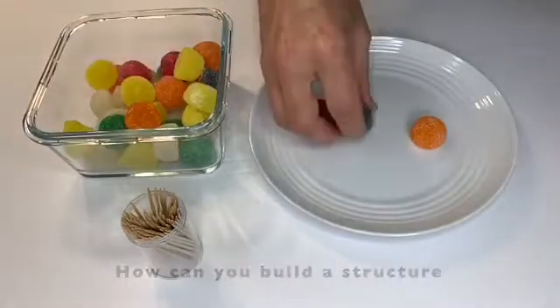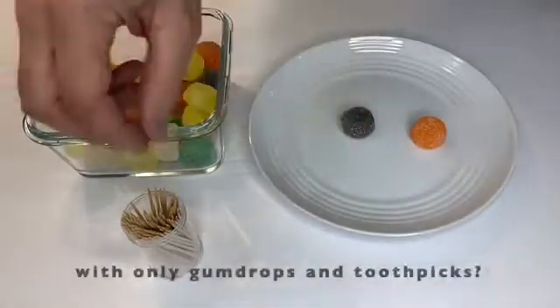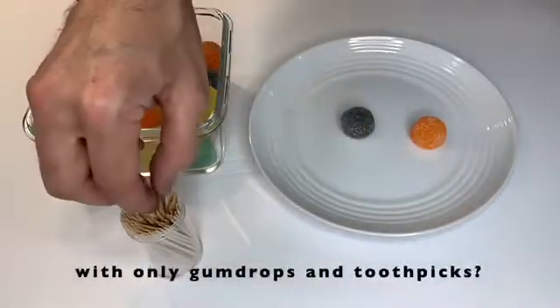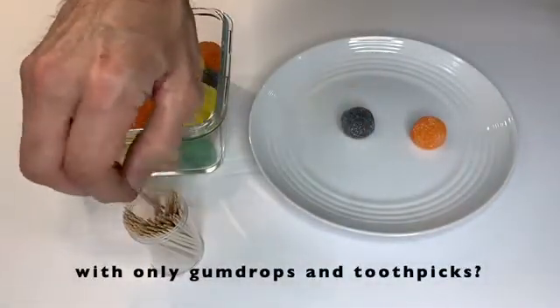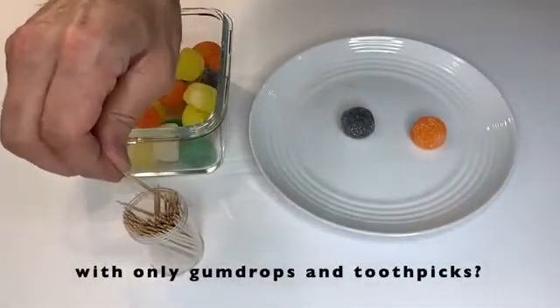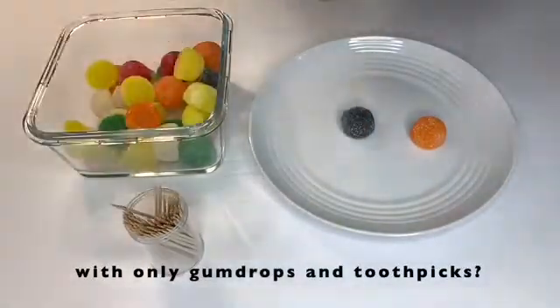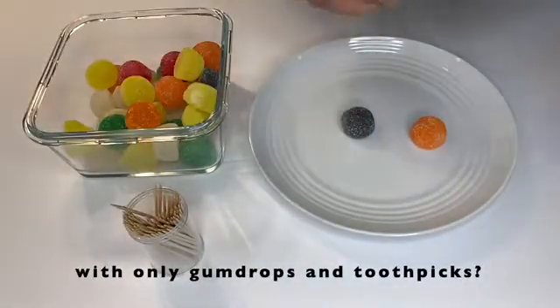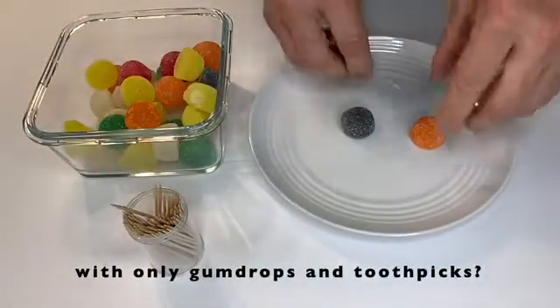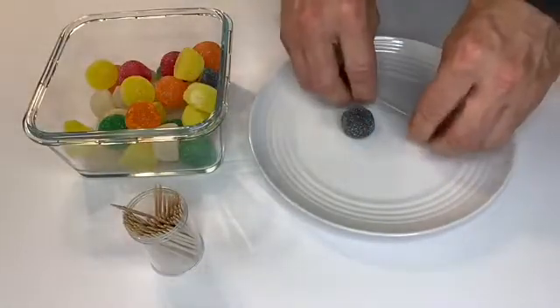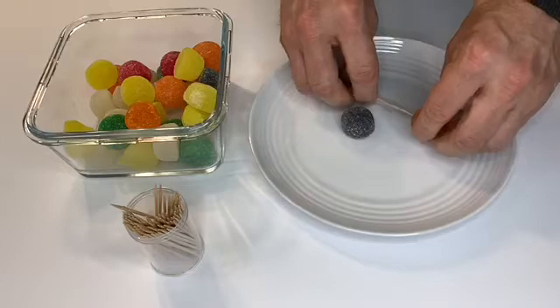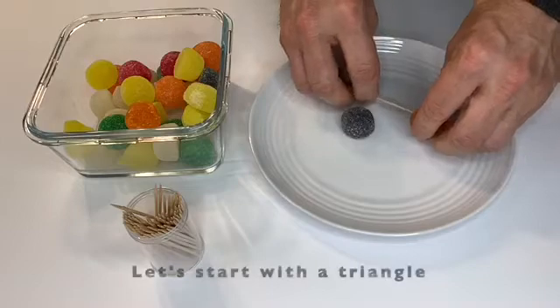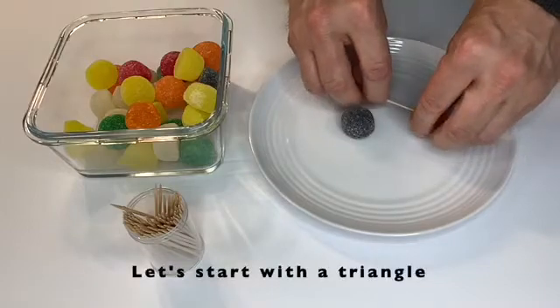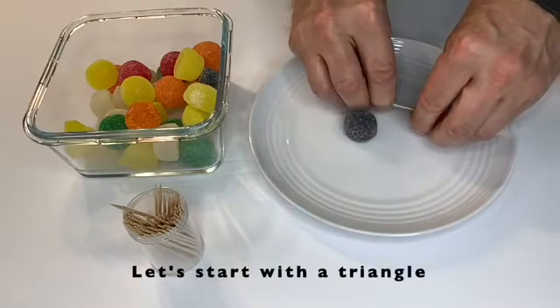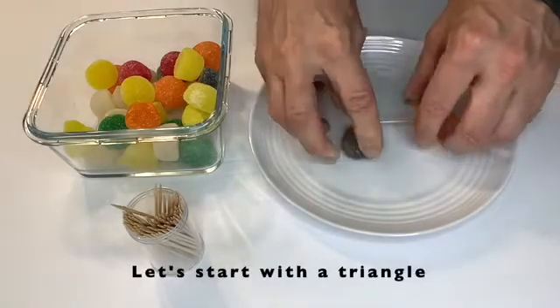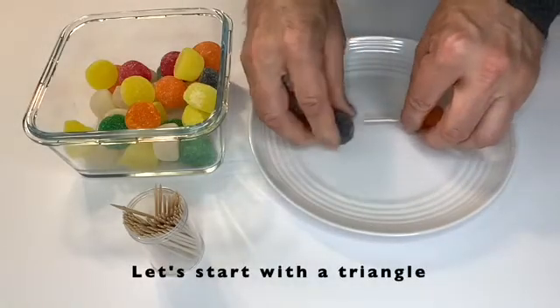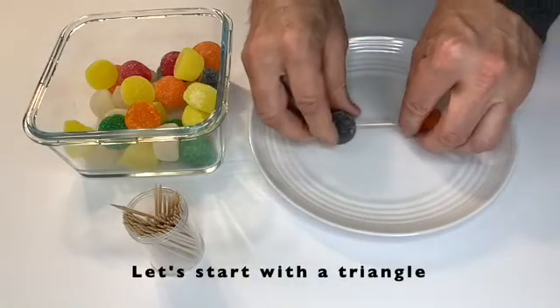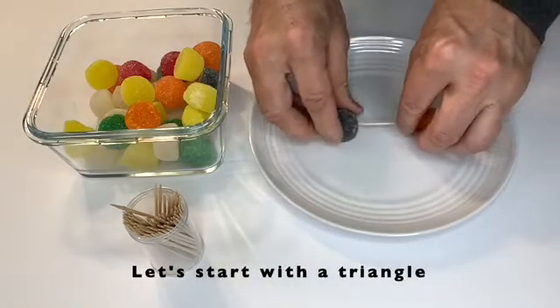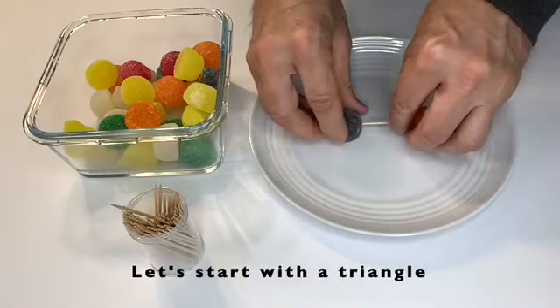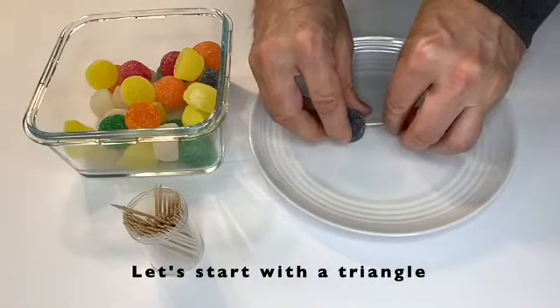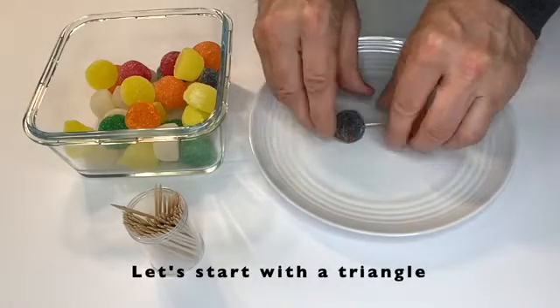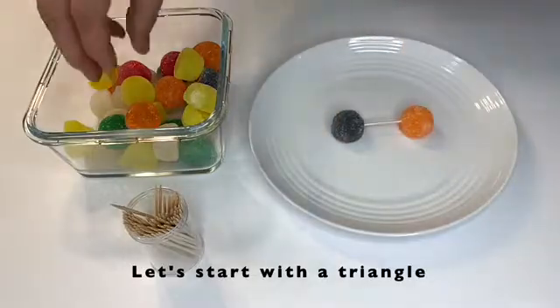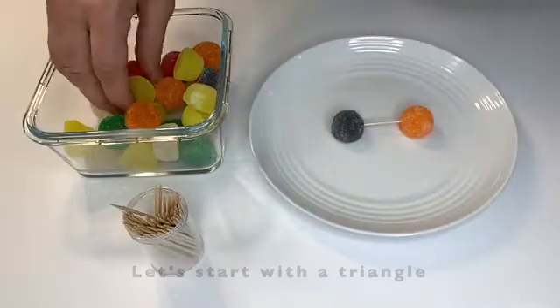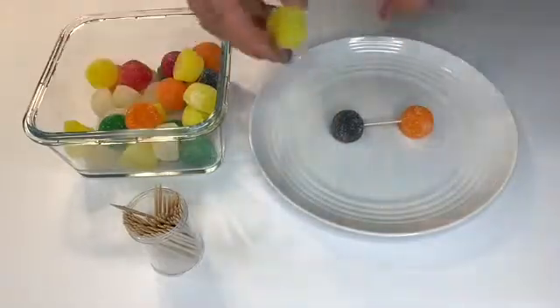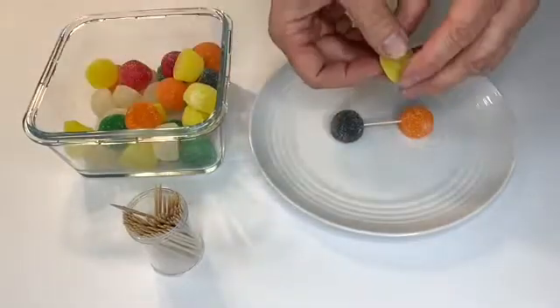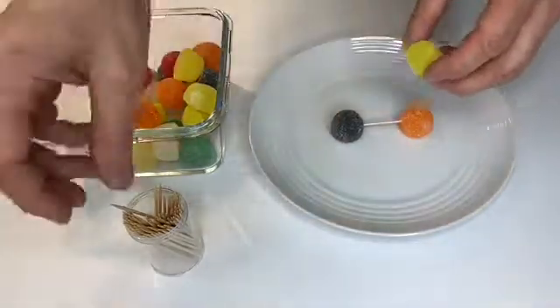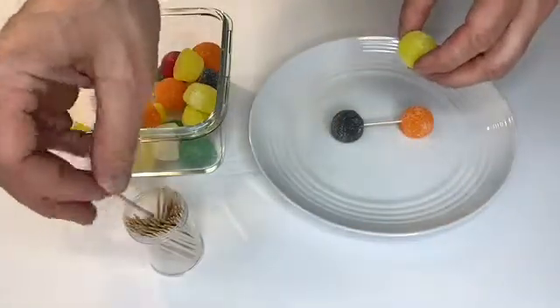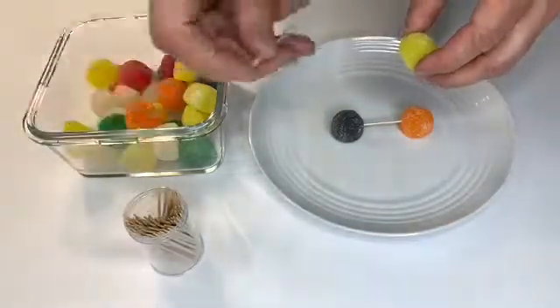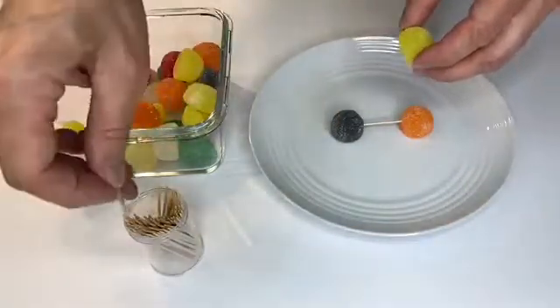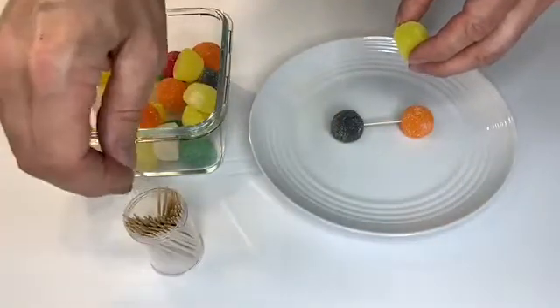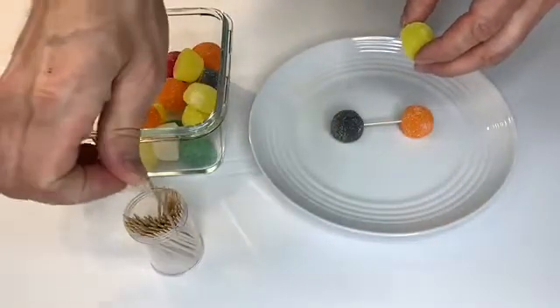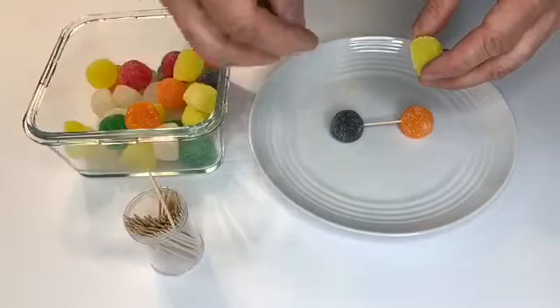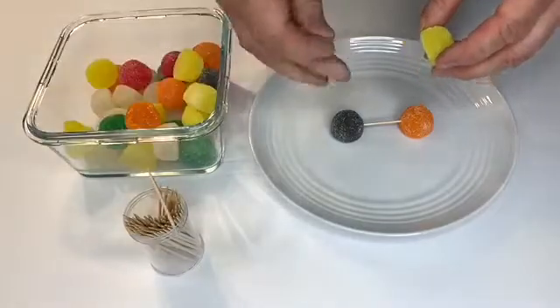Now let's try making a triangle. Some shapes are stronger than others. Triangles, for instance, are super stable and can be found in many bridges and houses where extra strength is needed. Even in nature you find a triangle.